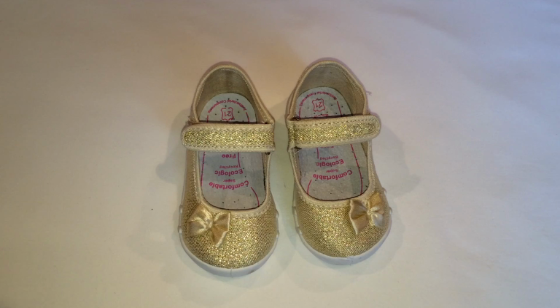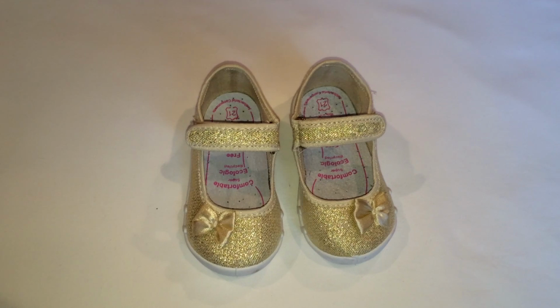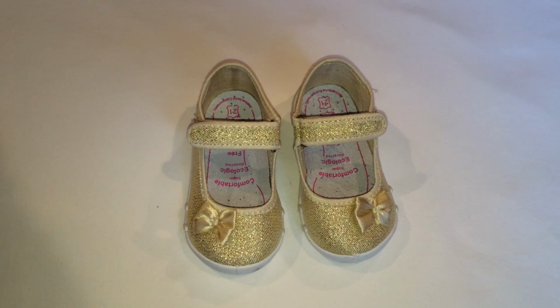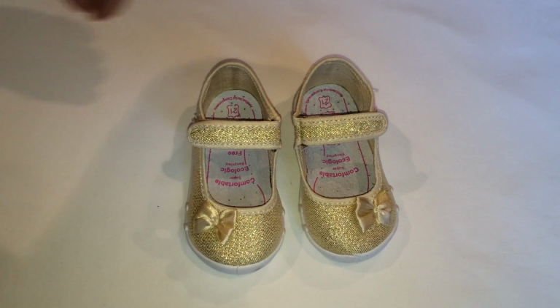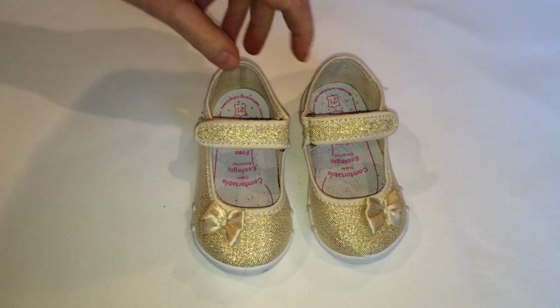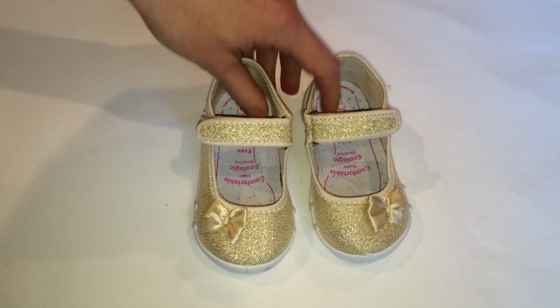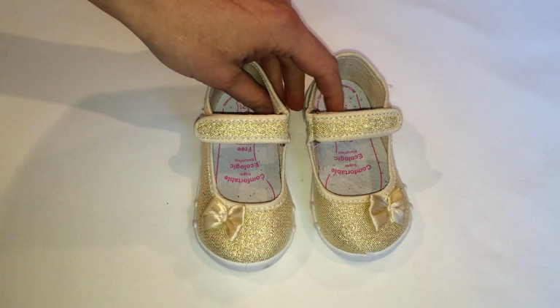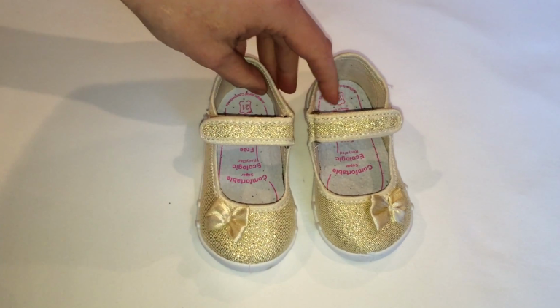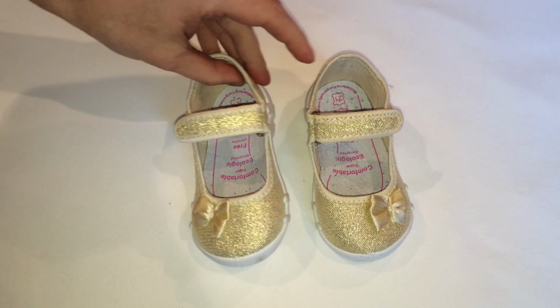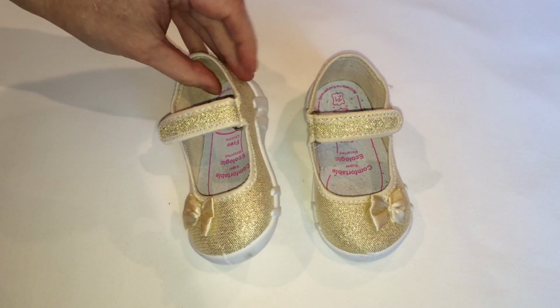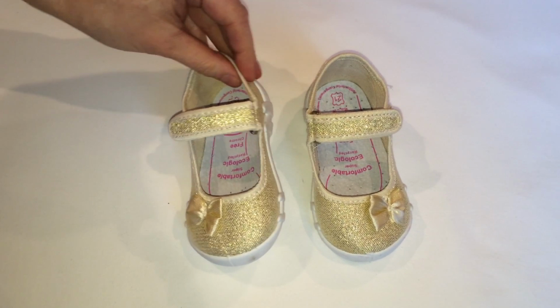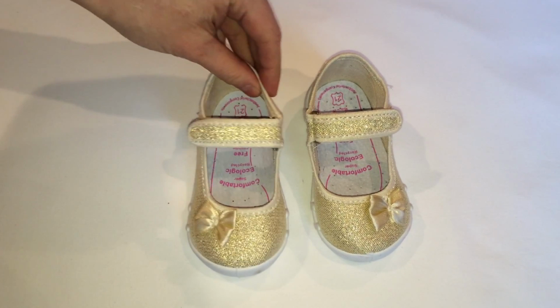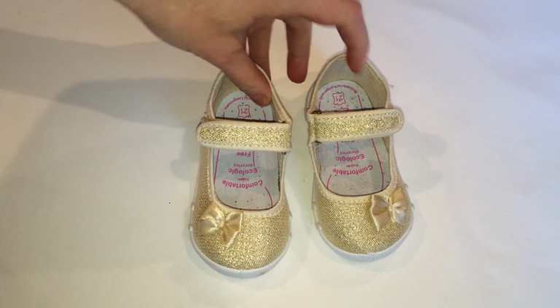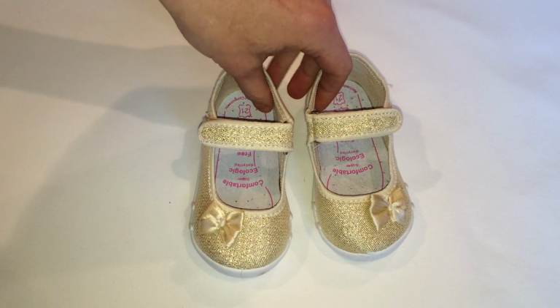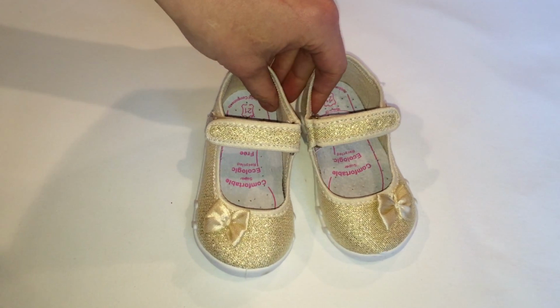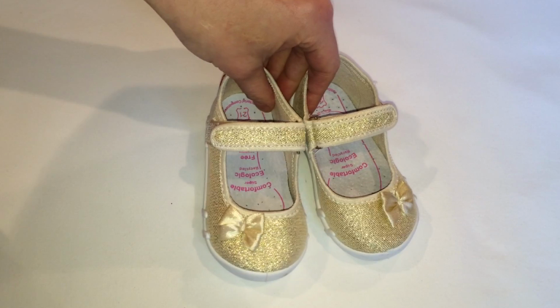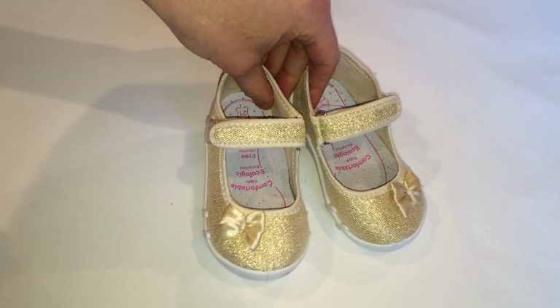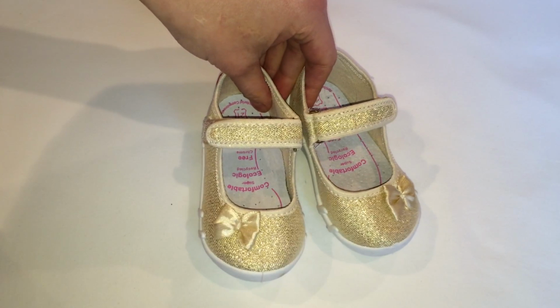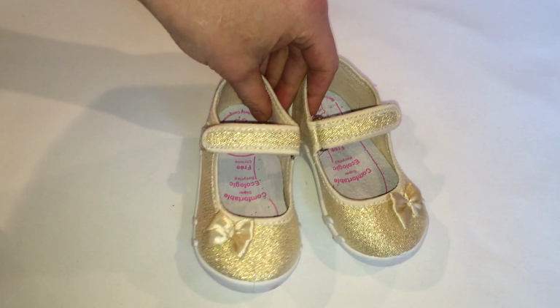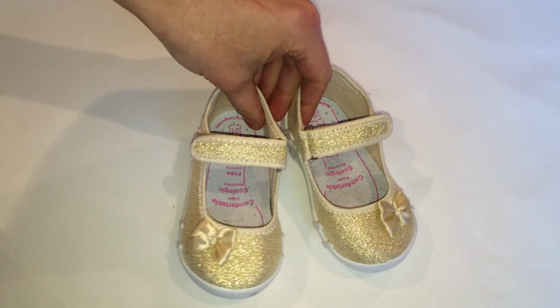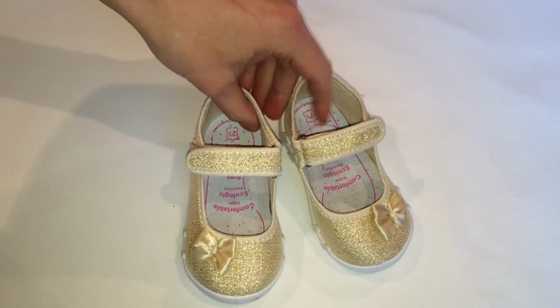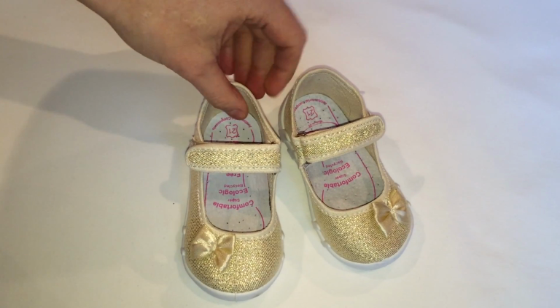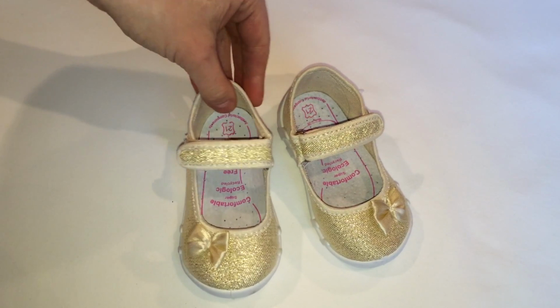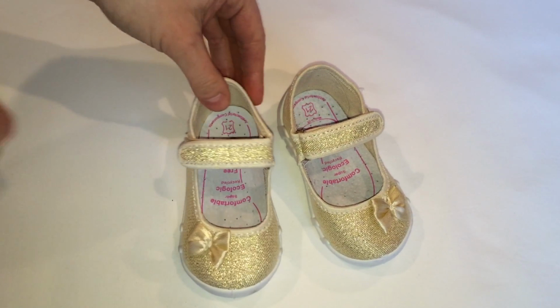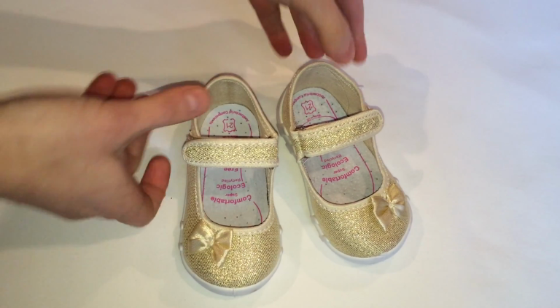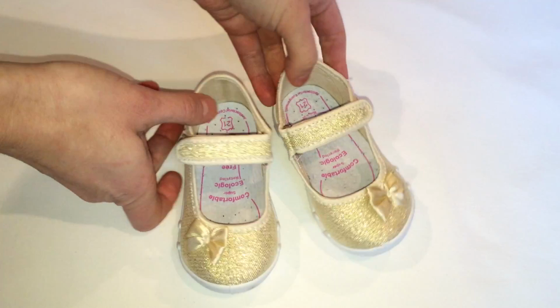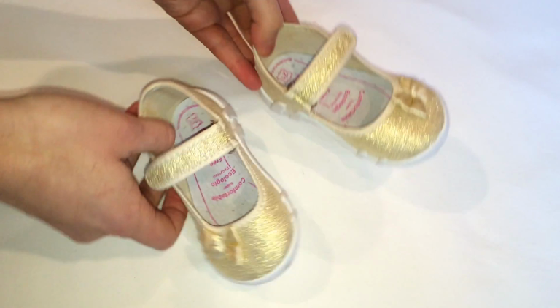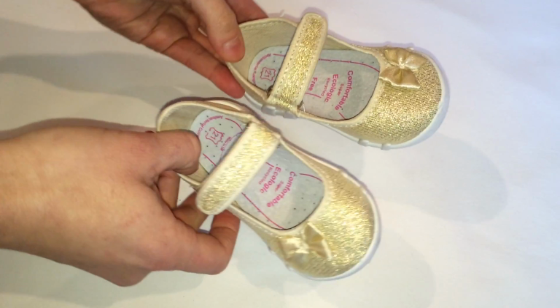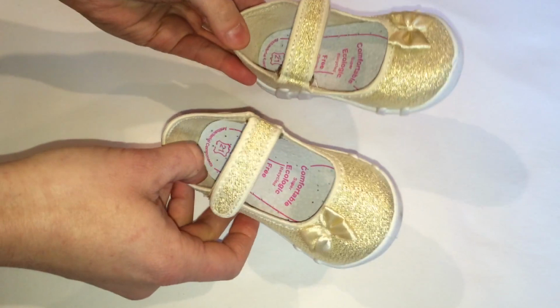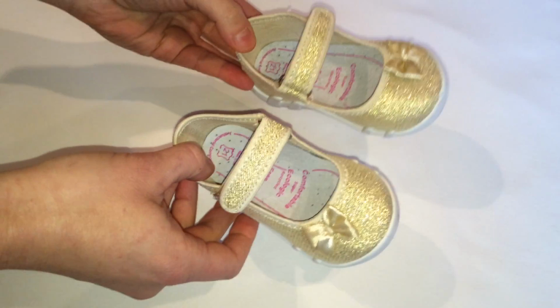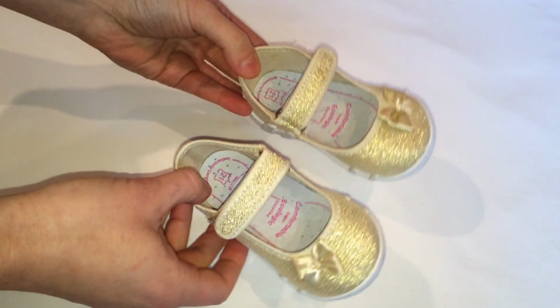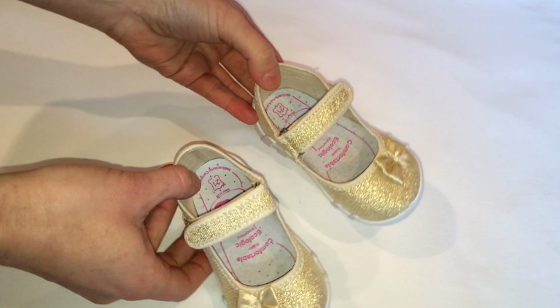These cute gold shoes are made to ensure the proper development of your child's feet. They are made in Europe.